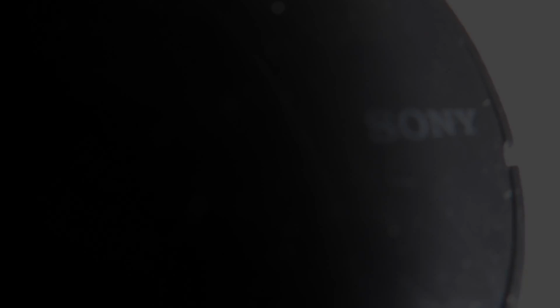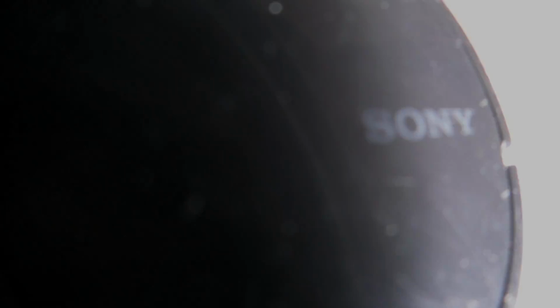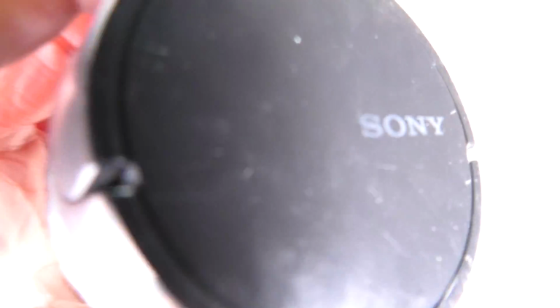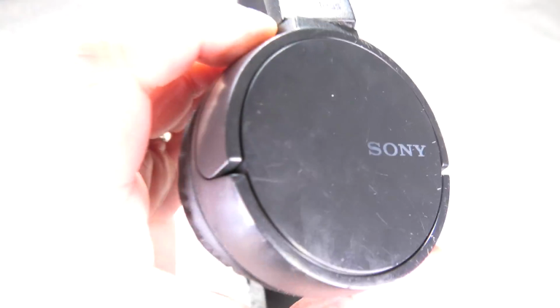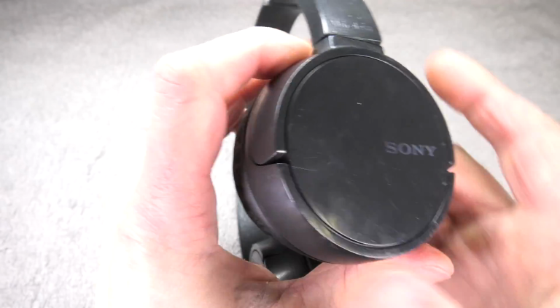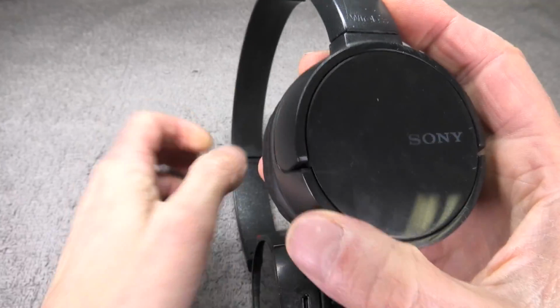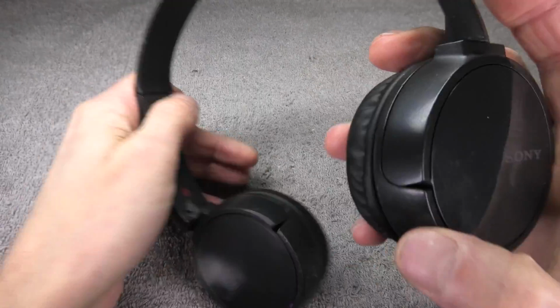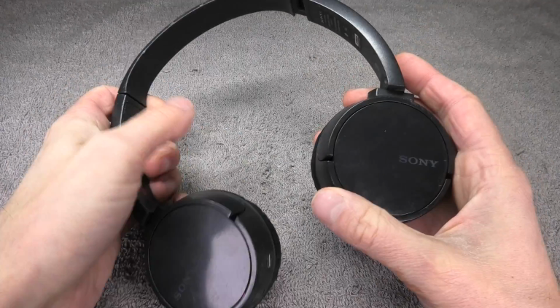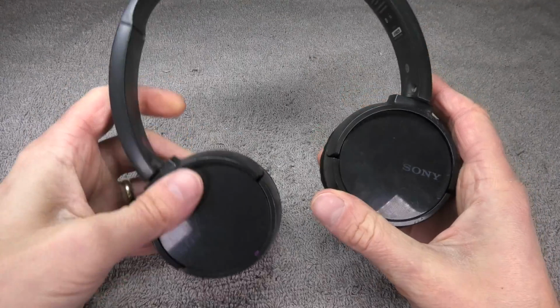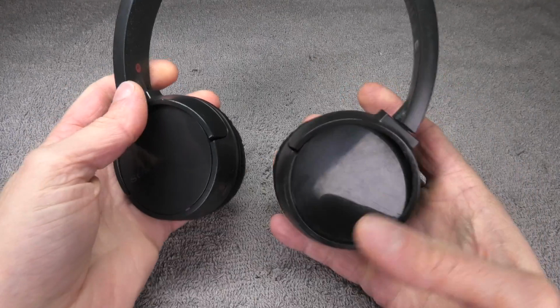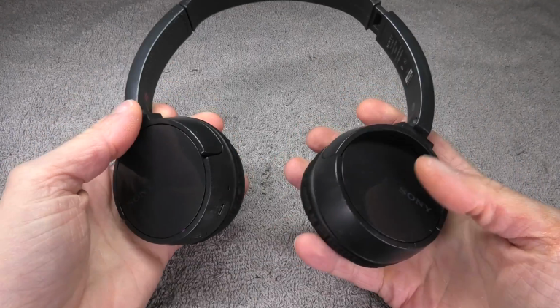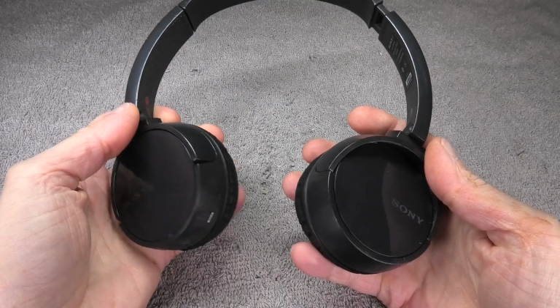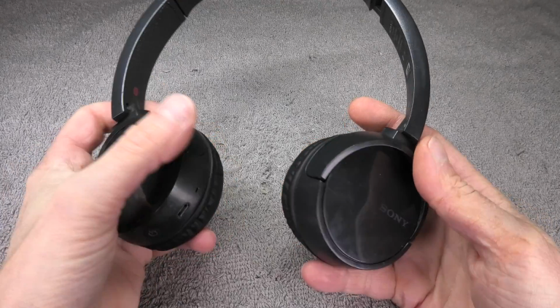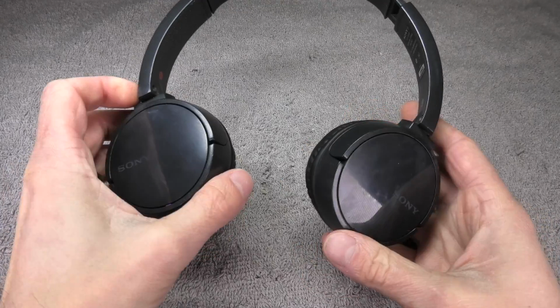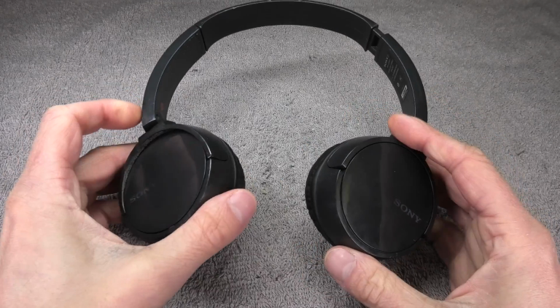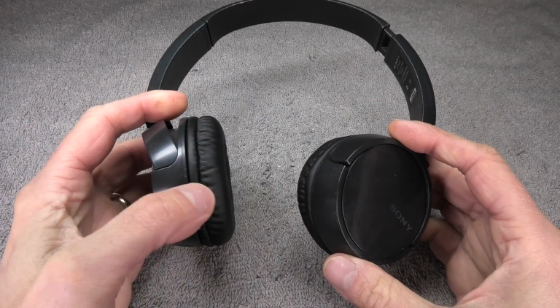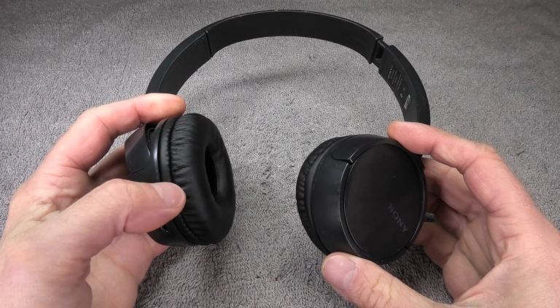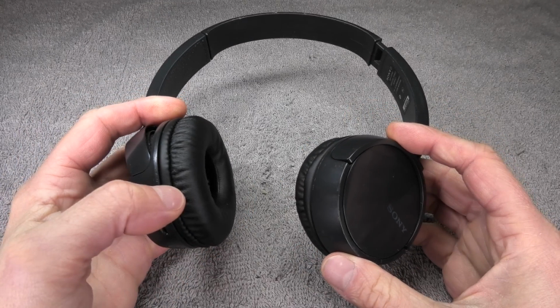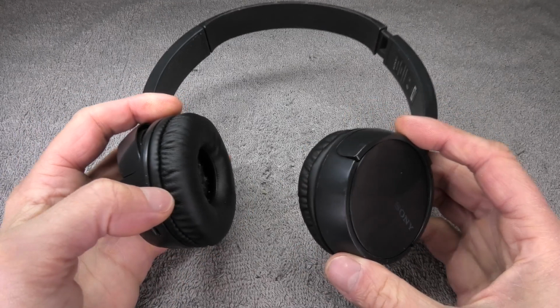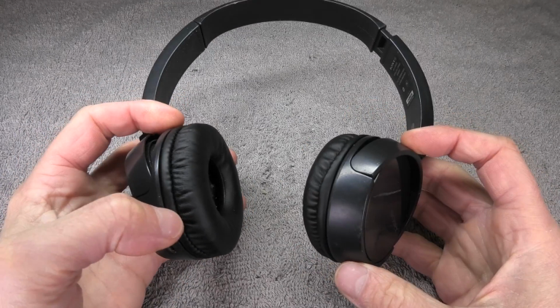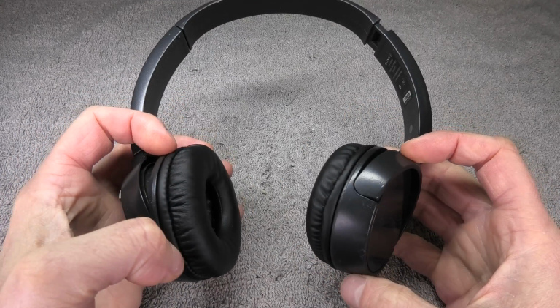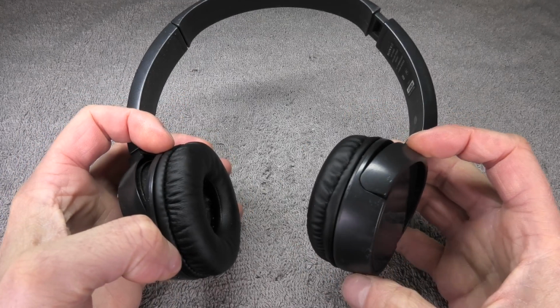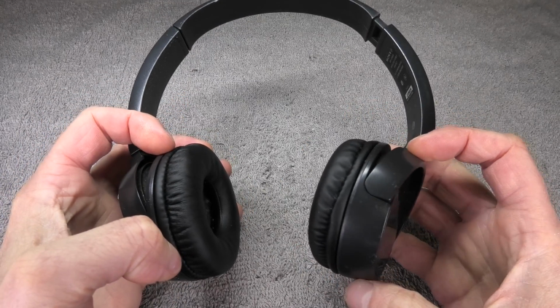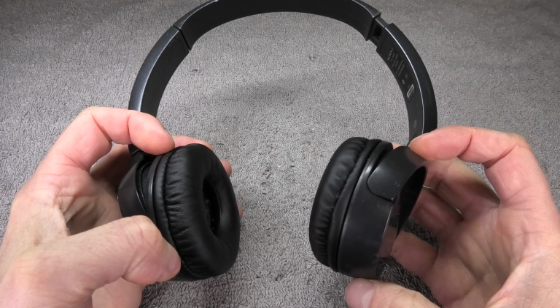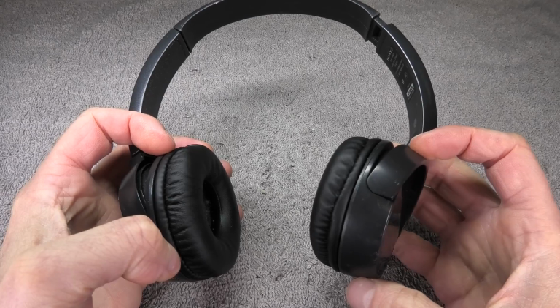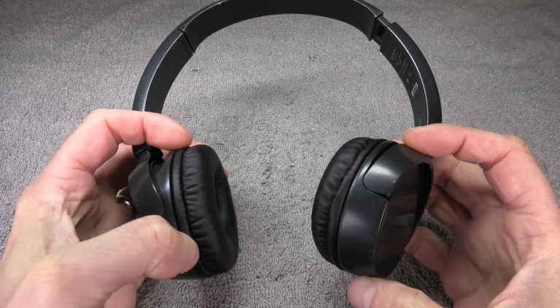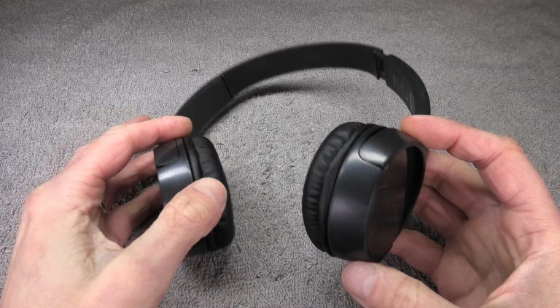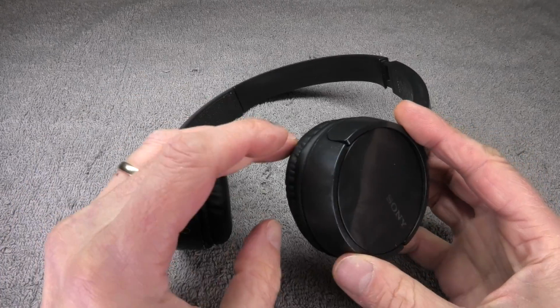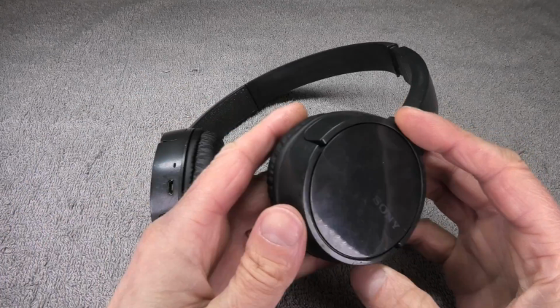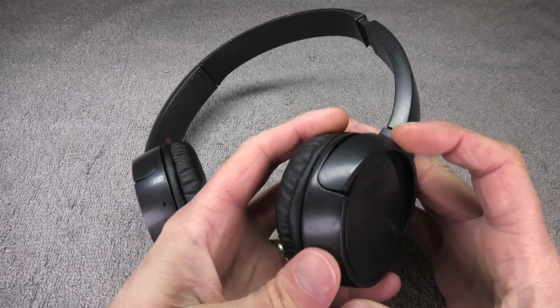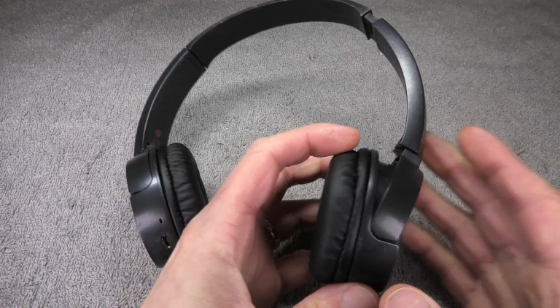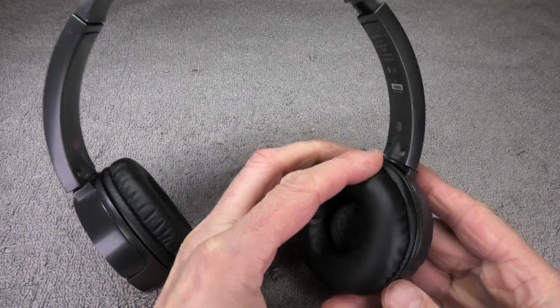Hey guys, so I have here my Sony WH-CH500 Bluetooth headphones and in this video I want to show you how to replace the battery of these headphones when the battery life just isn't as good as it should be.